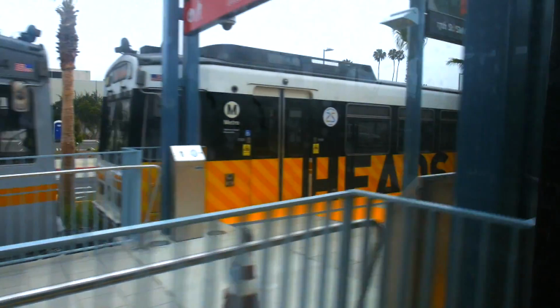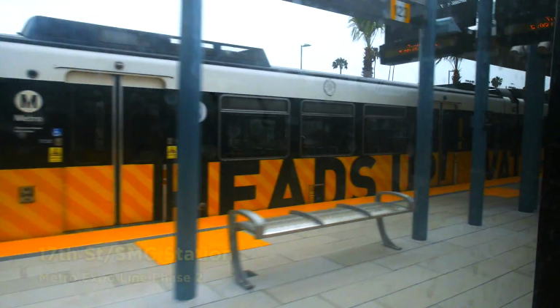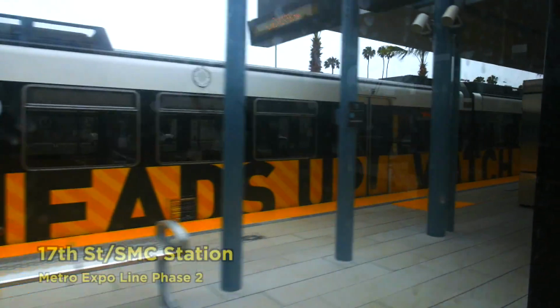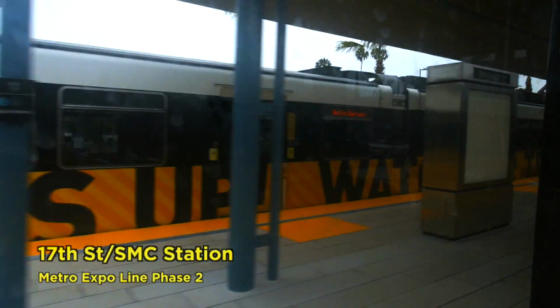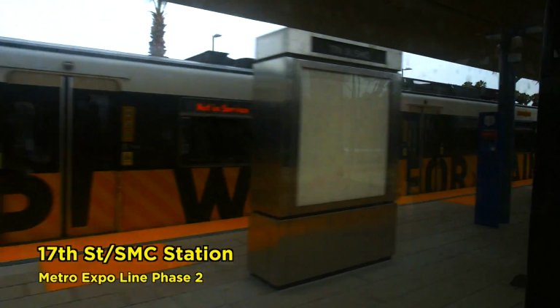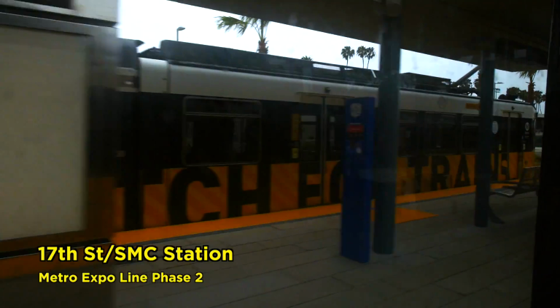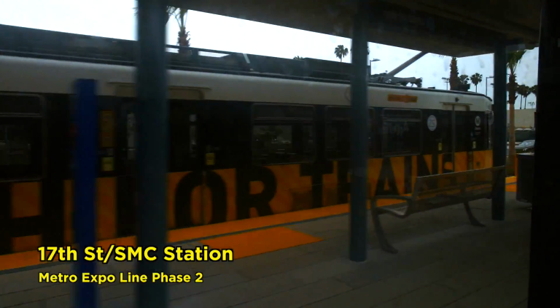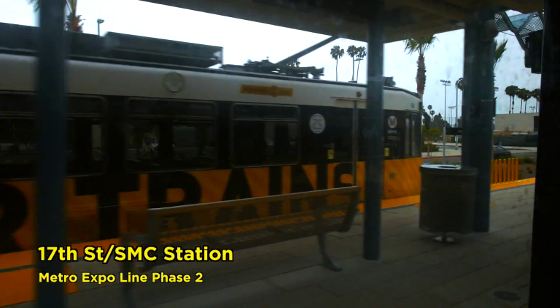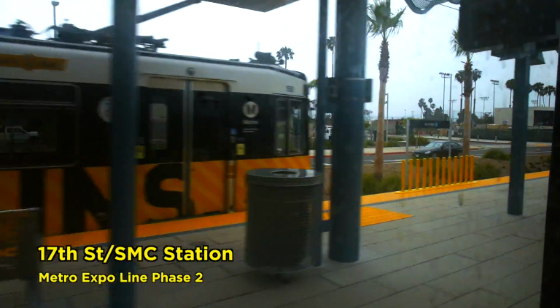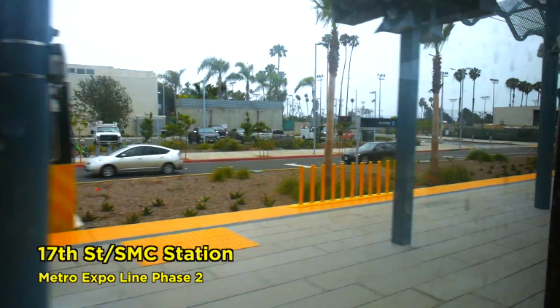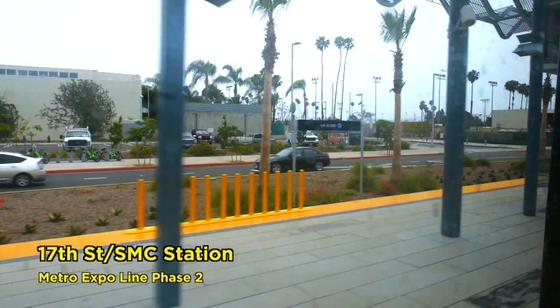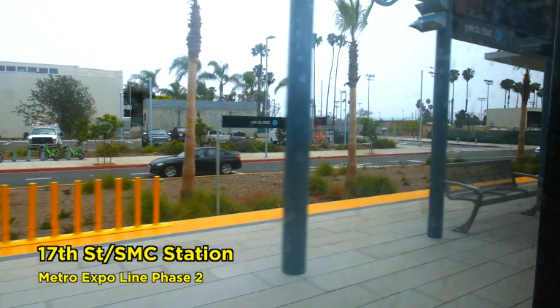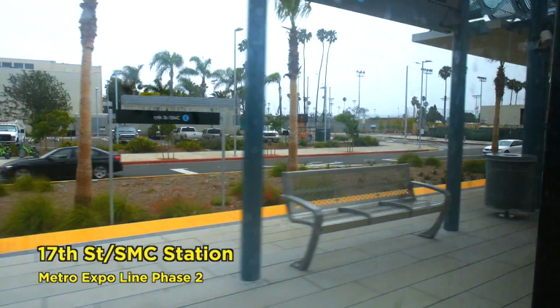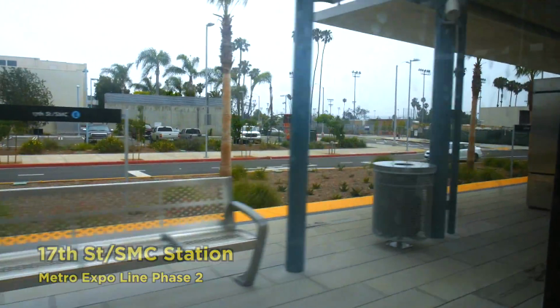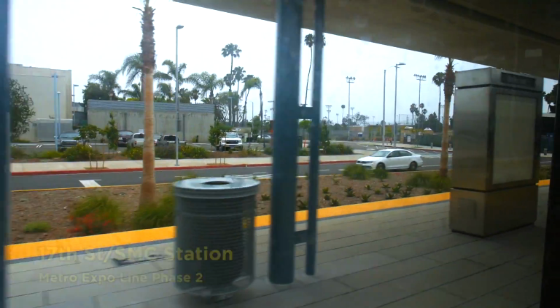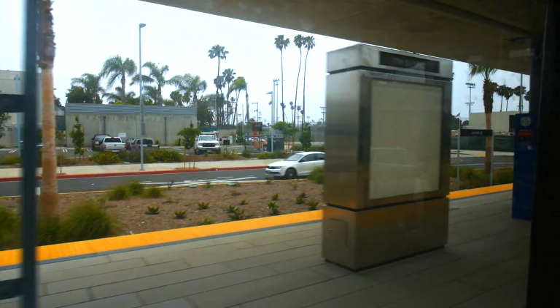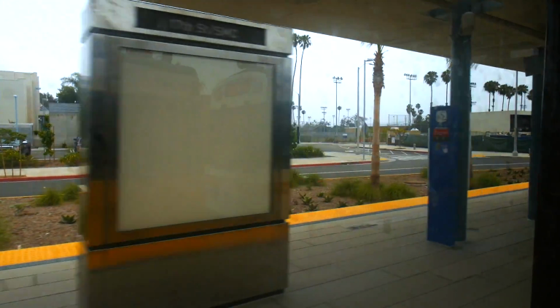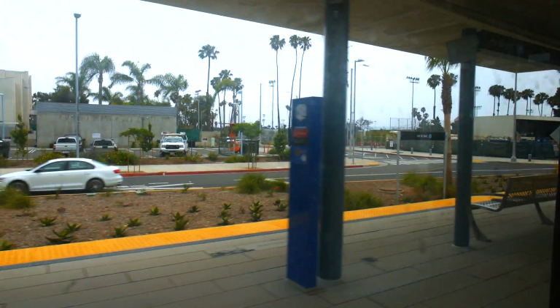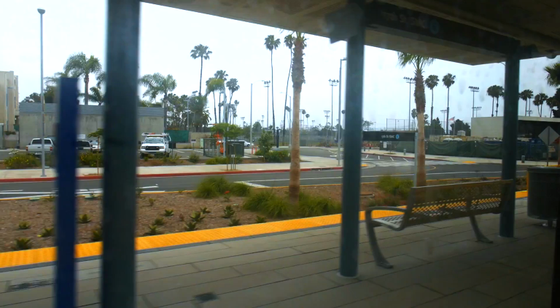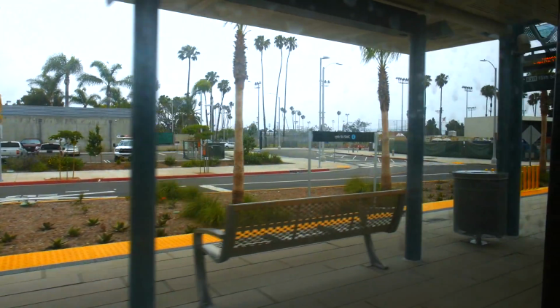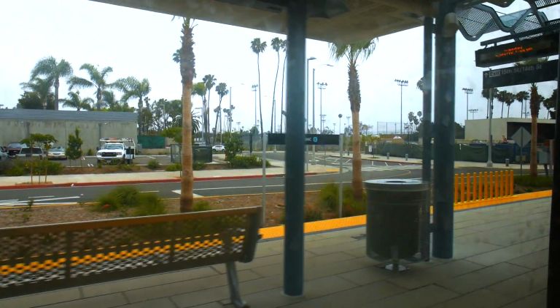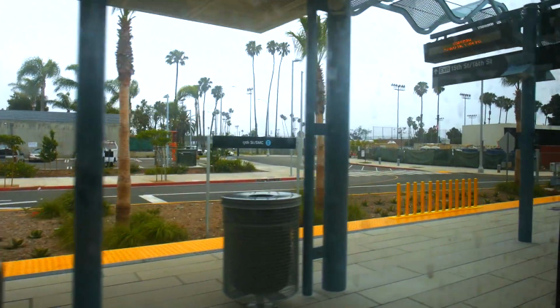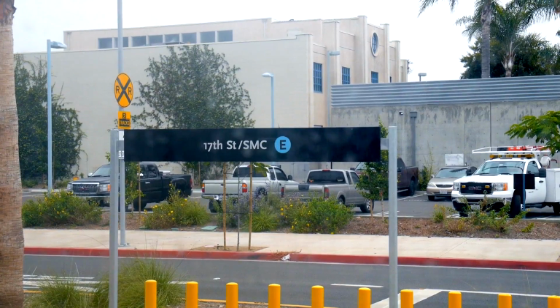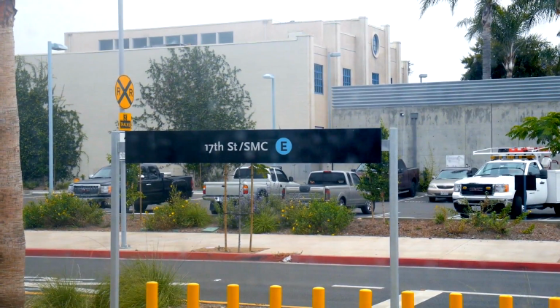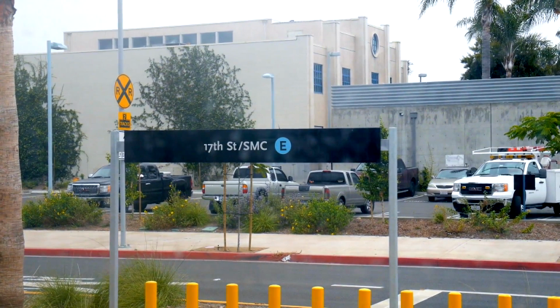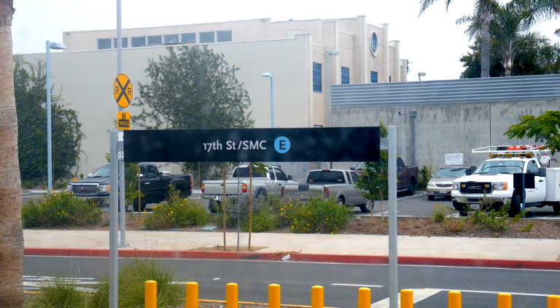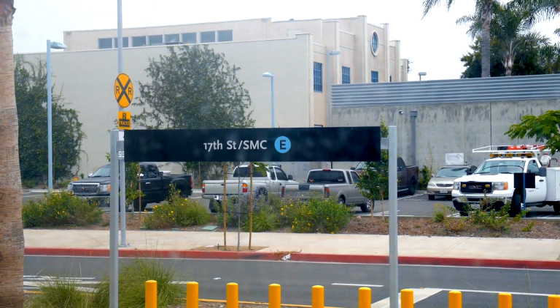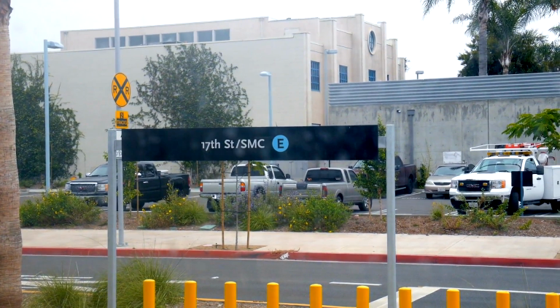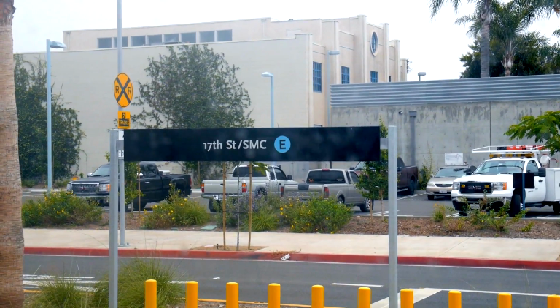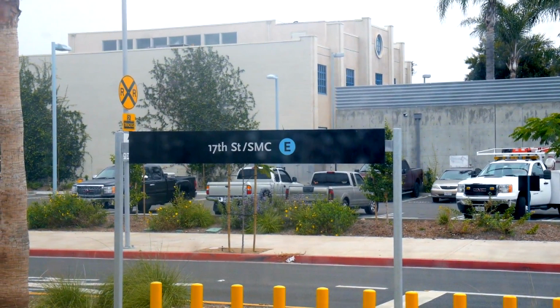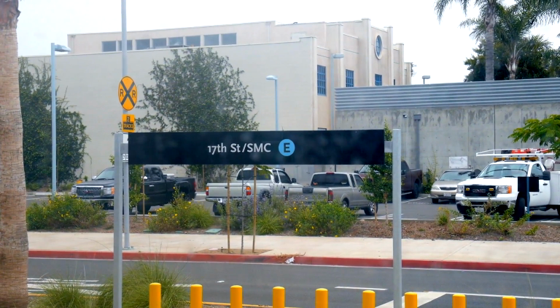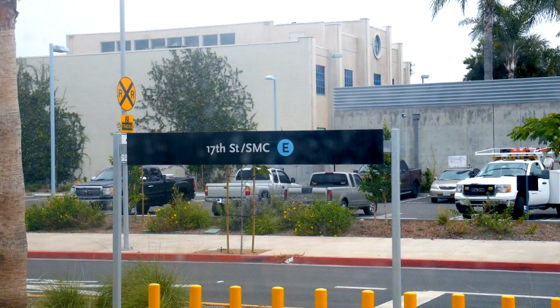That brings us to our next station stop — this is 17th Street and Santa Monica College Station. There's also bike sharing and bike lockers at this station. It is a half-mile walk or bike ride to SMC.